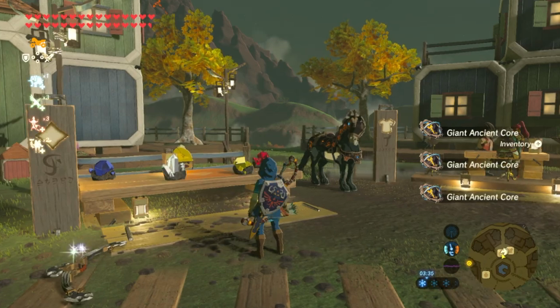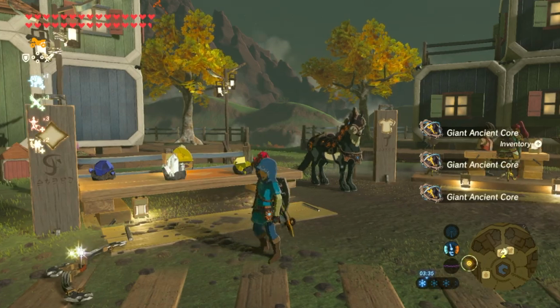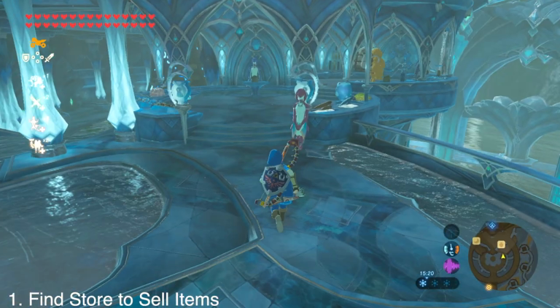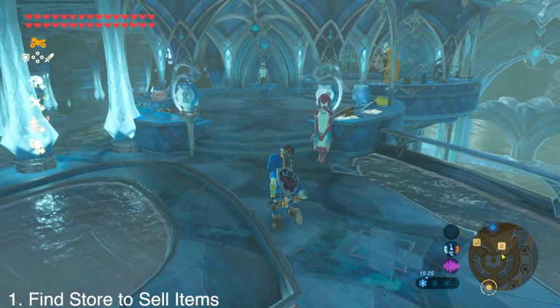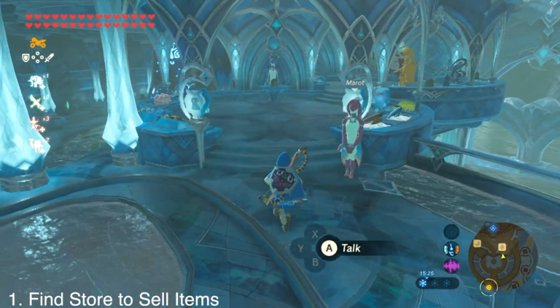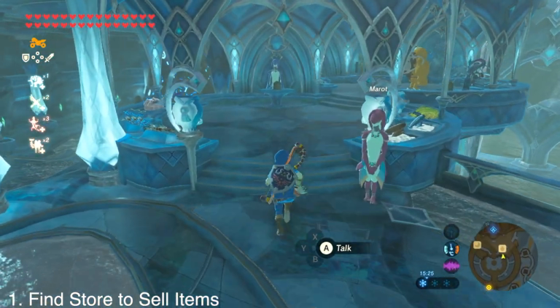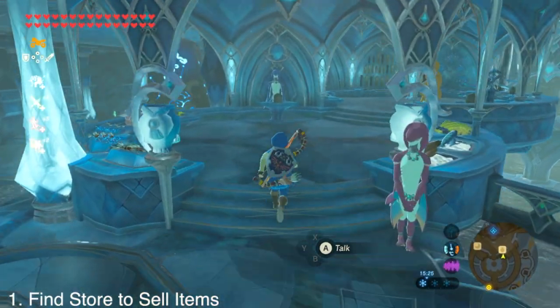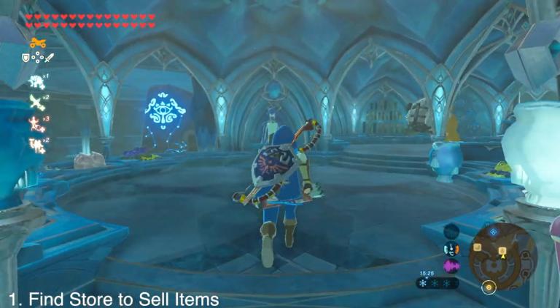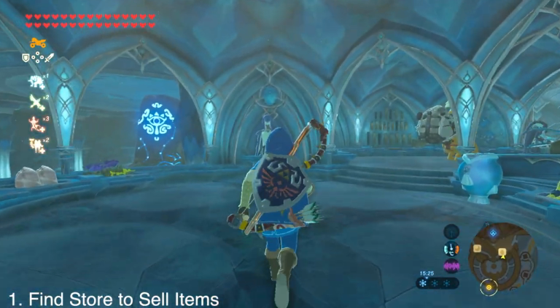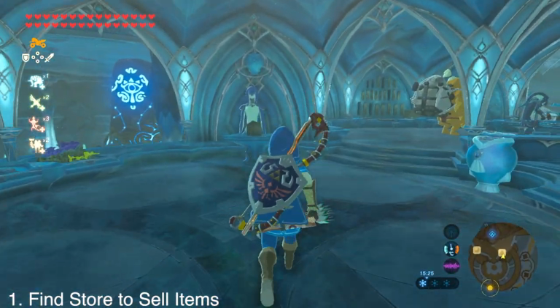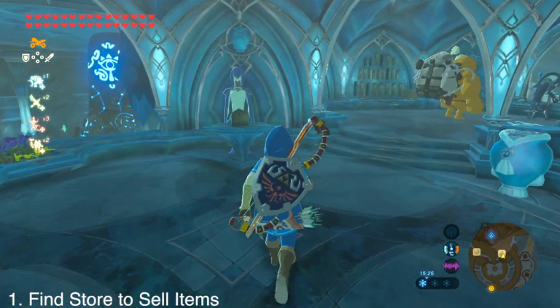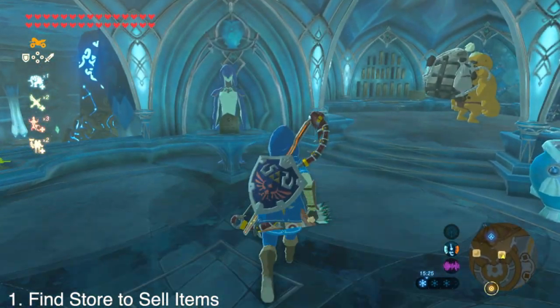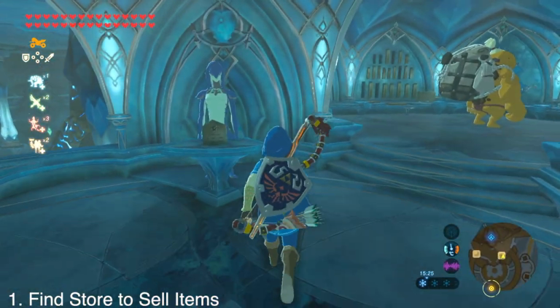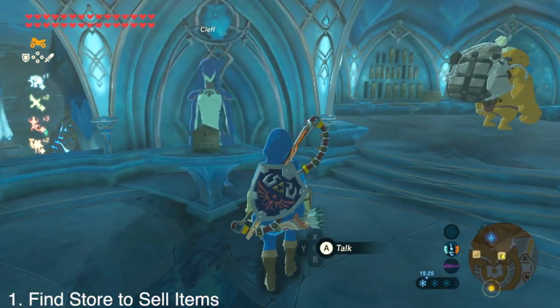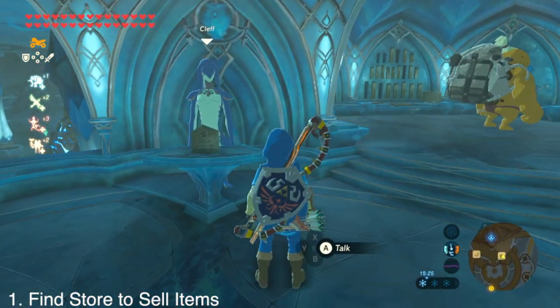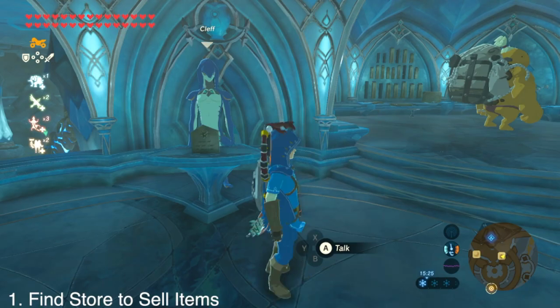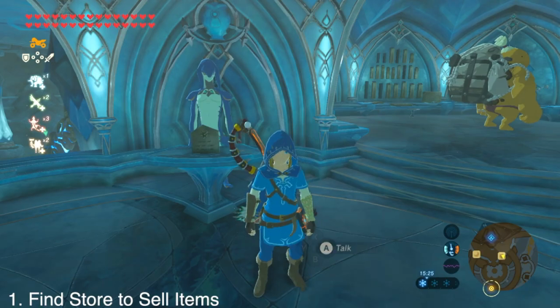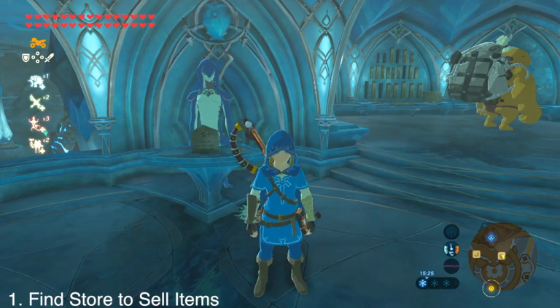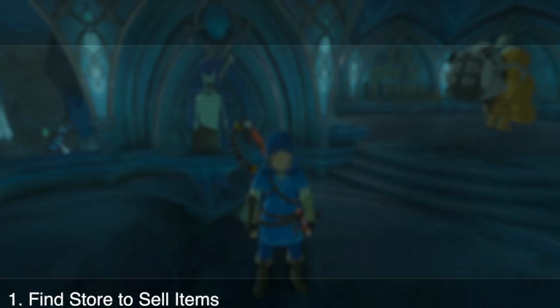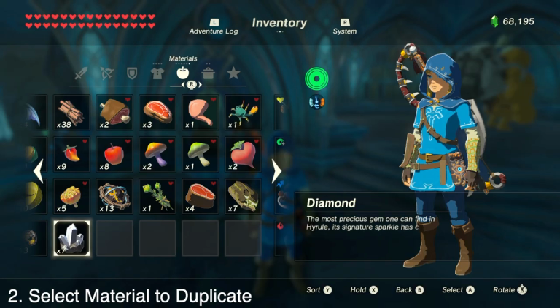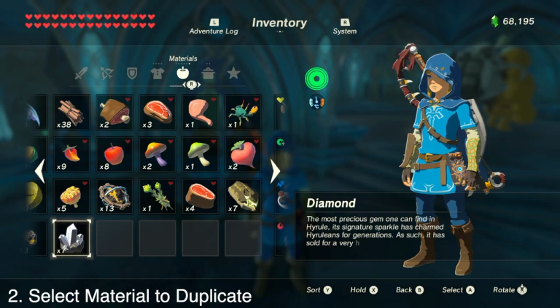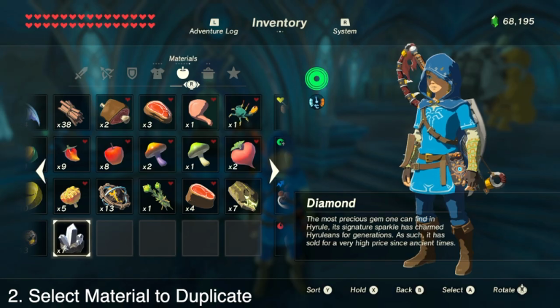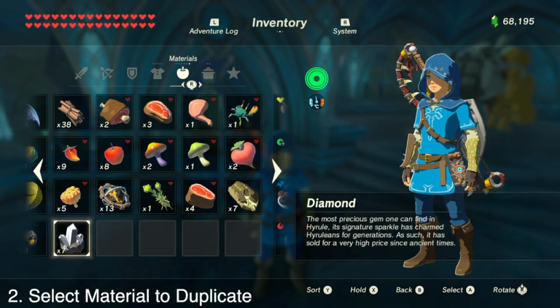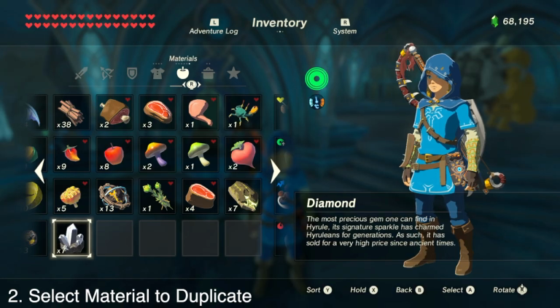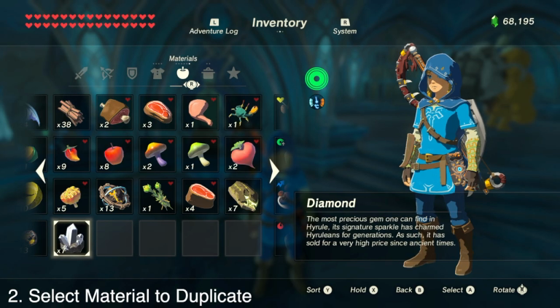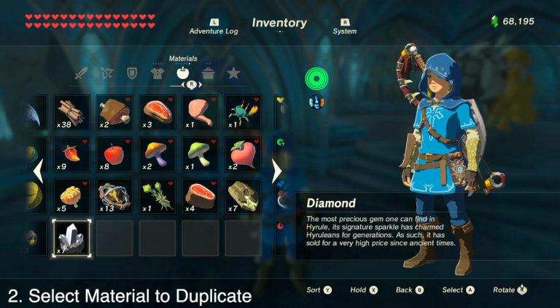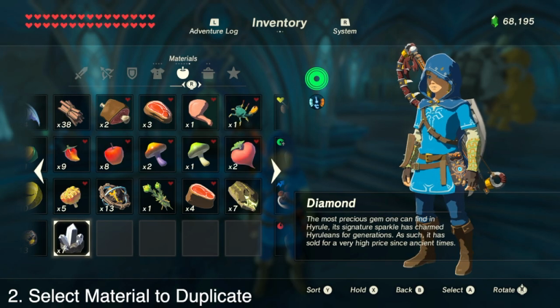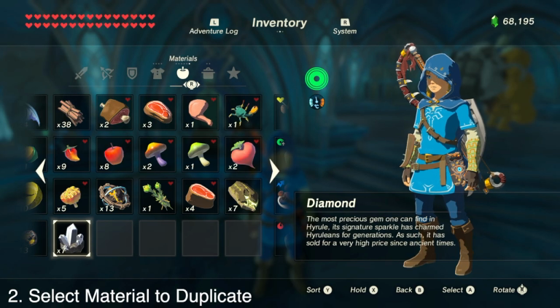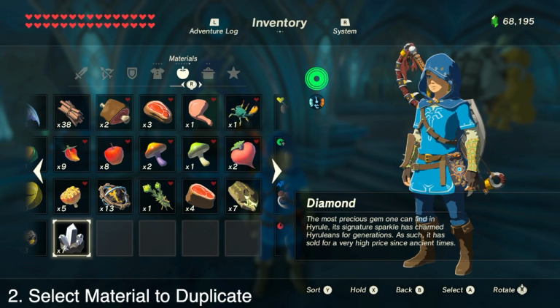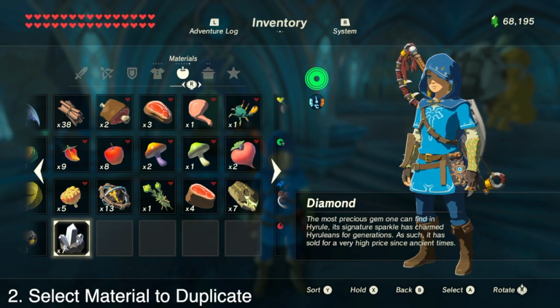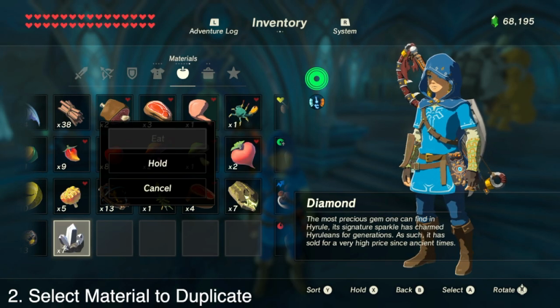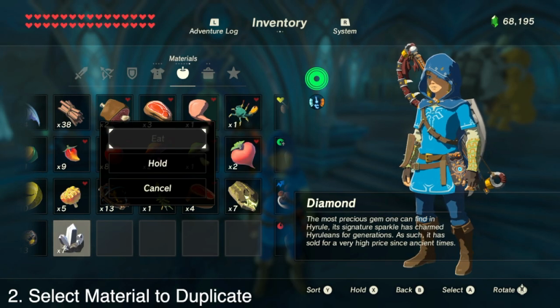The first thing we need to do is find a store or a traveling salesman where we can sell items. I'm in Zora's Domain. Then we're going to go to inventory and materials and select the material we wish to duplicate.